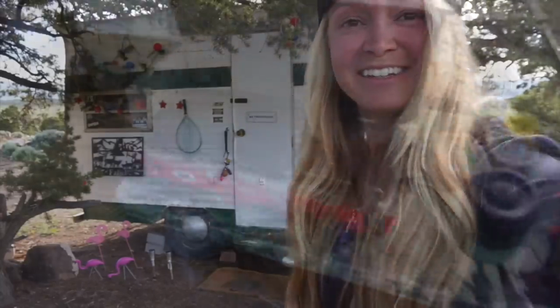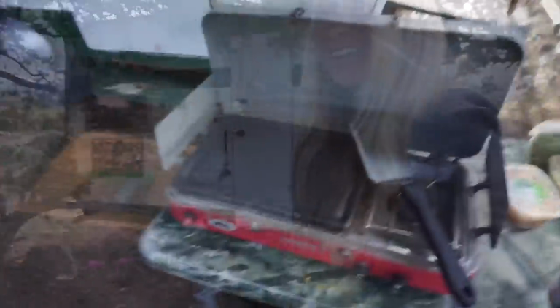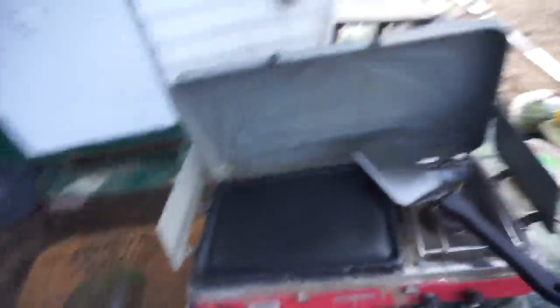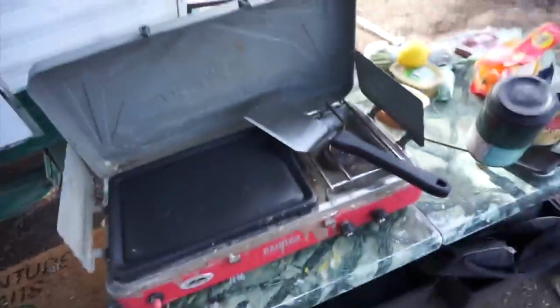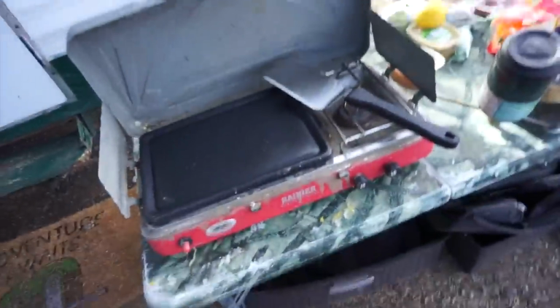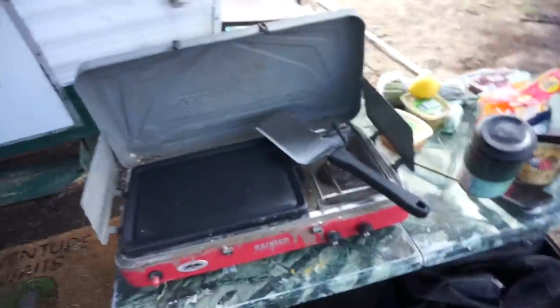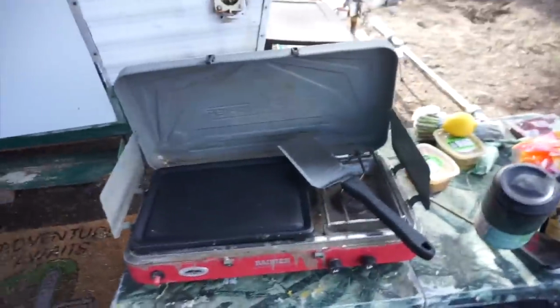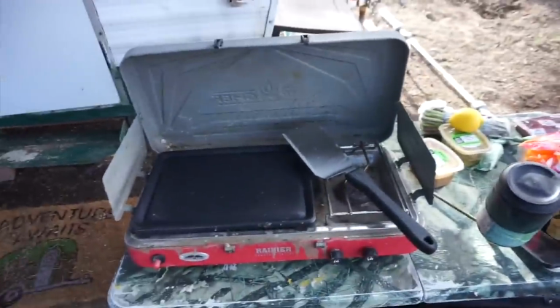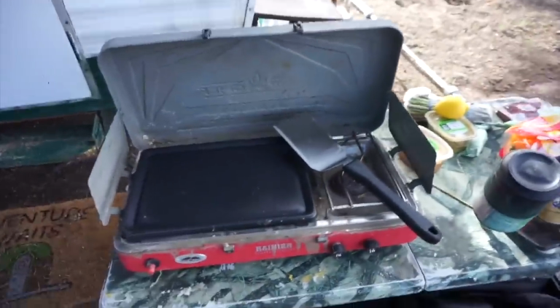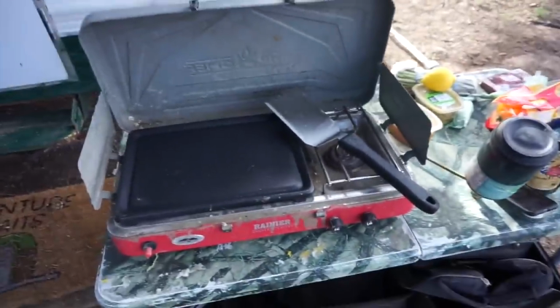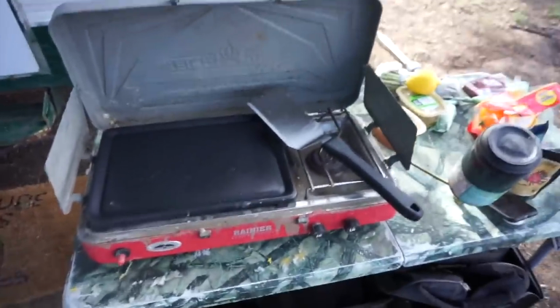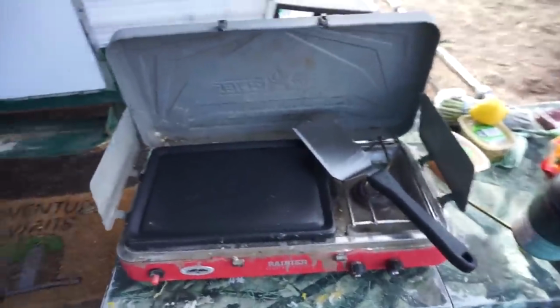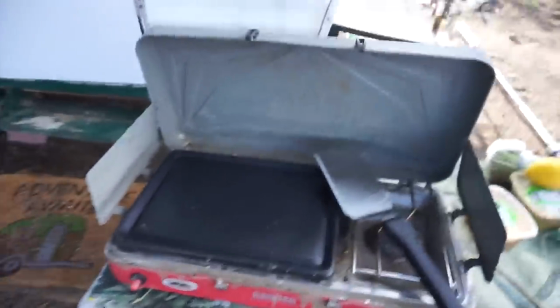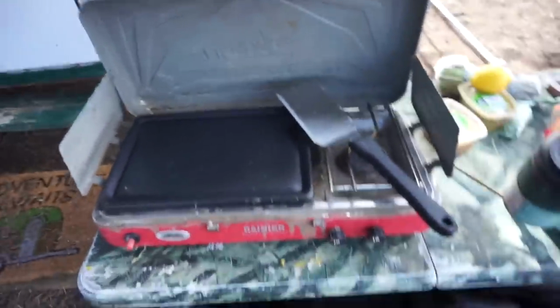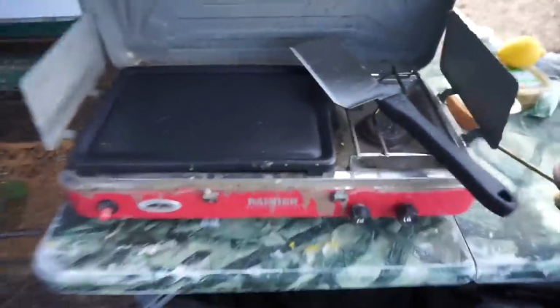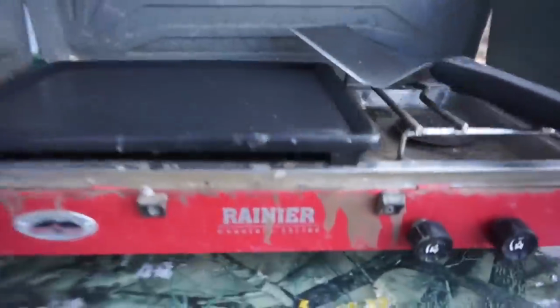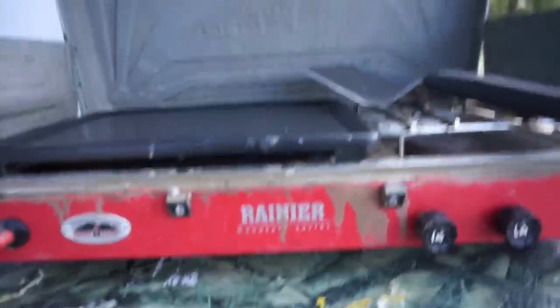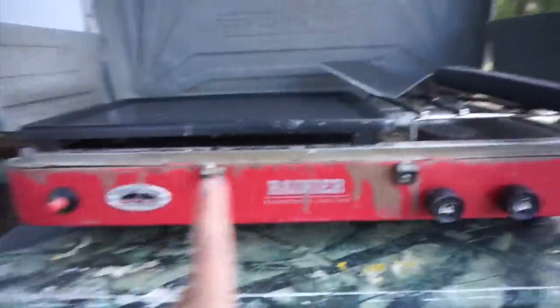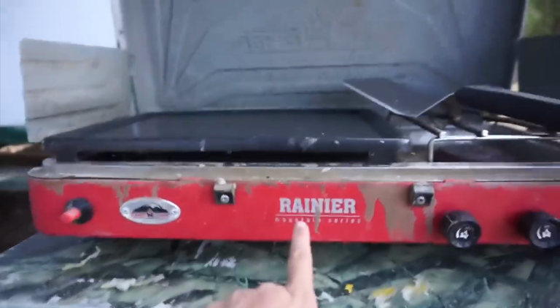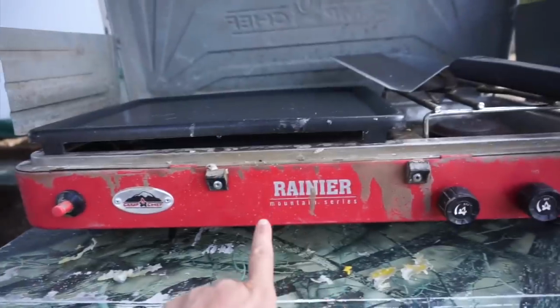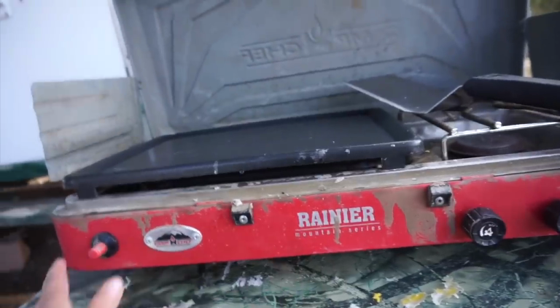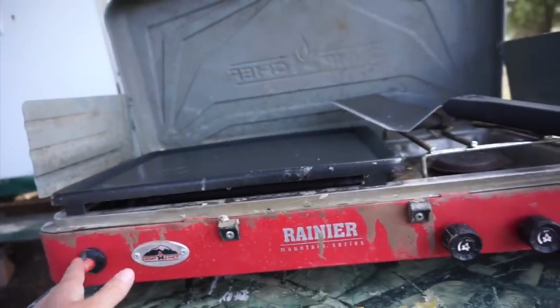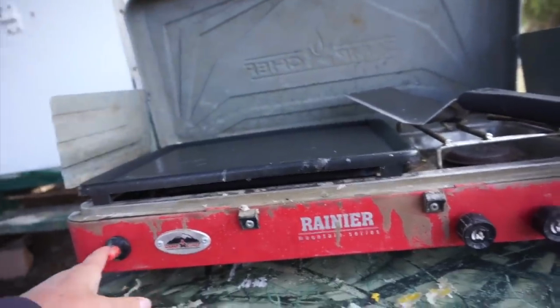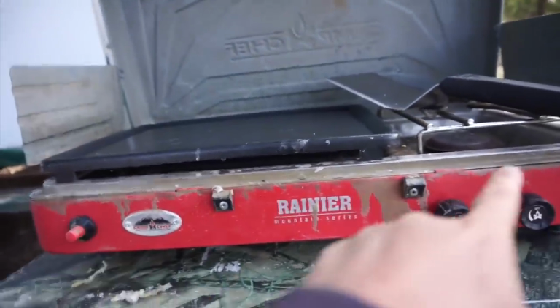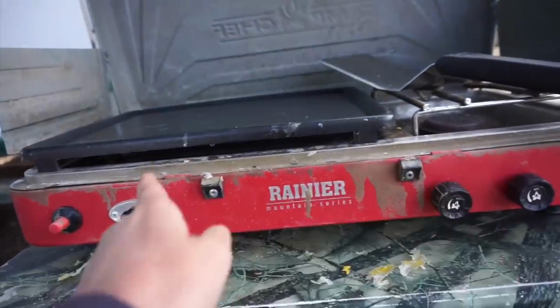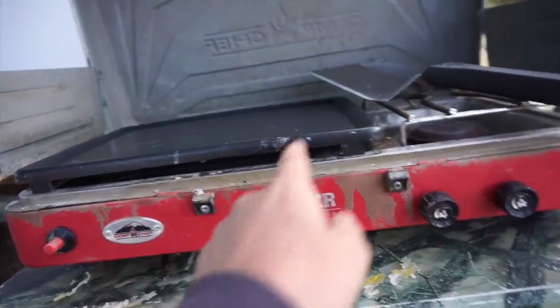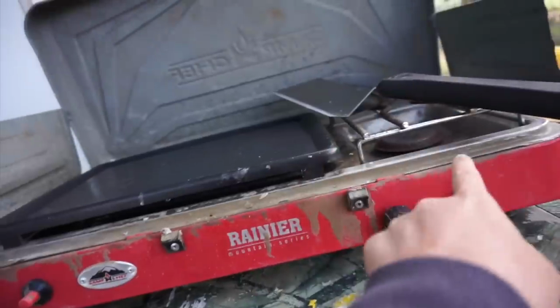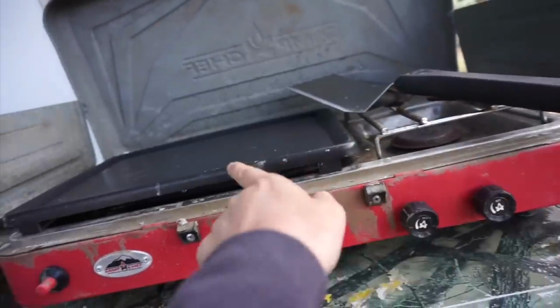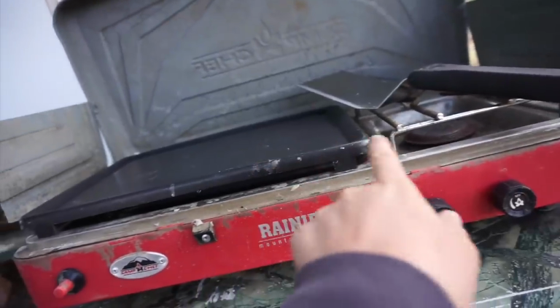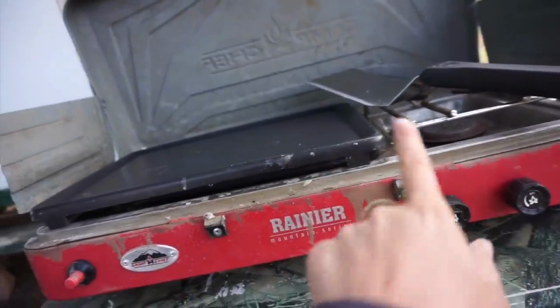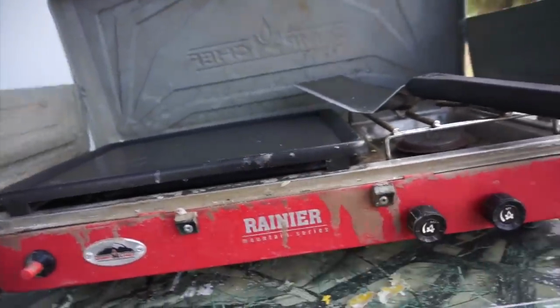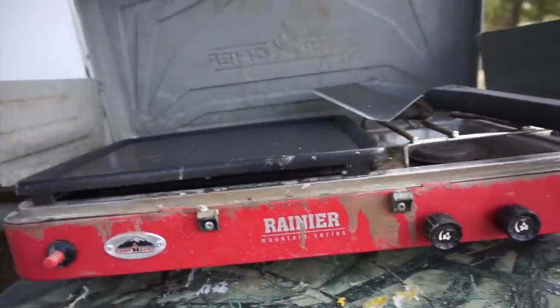All right, let me show you everything we're using. Don't worry, Brooke will be out soon. As usual, she's sleepy after a full day of fishing with her mom. So we have the Camp Chef Rainier — lights itself — two burner. I'm going to cook the vegetables on one and the deer in the other.